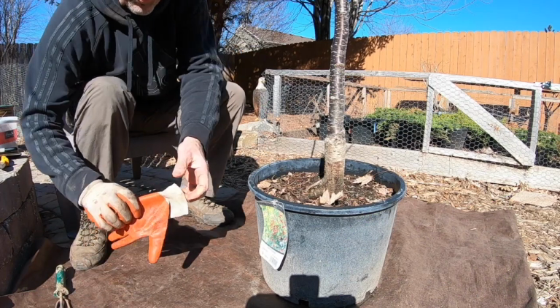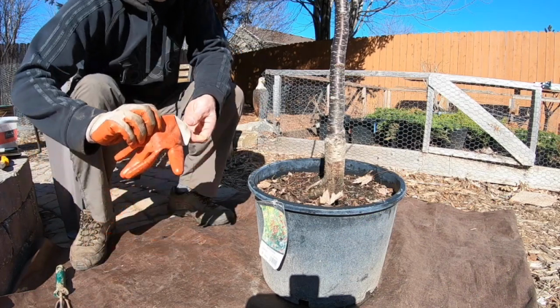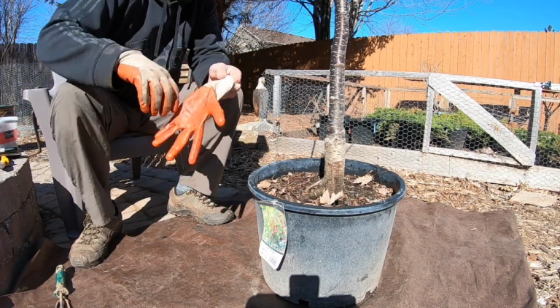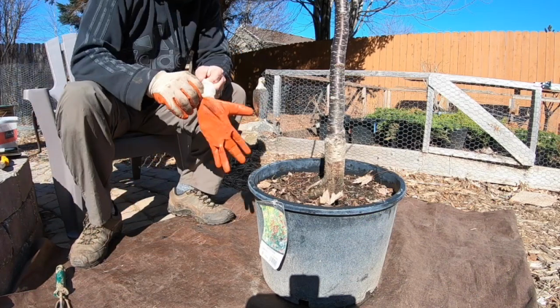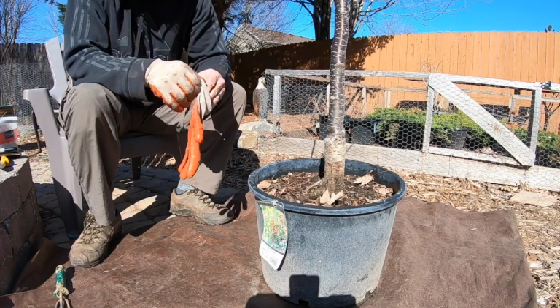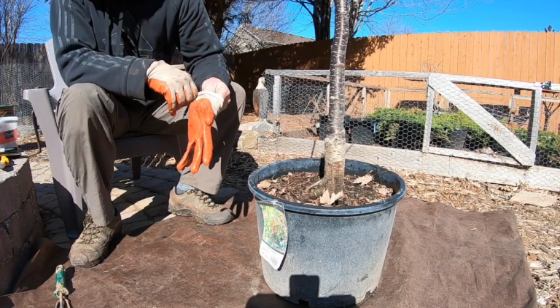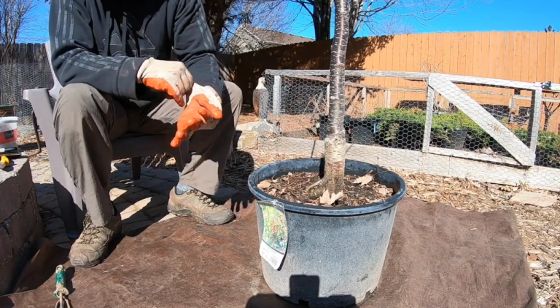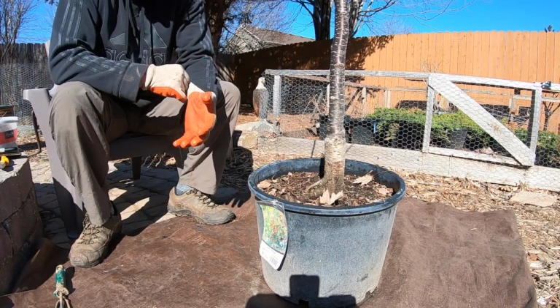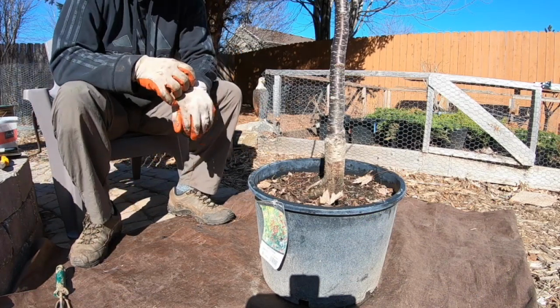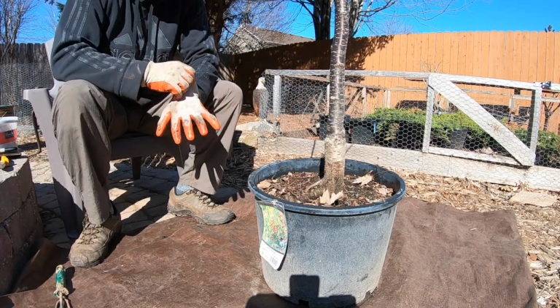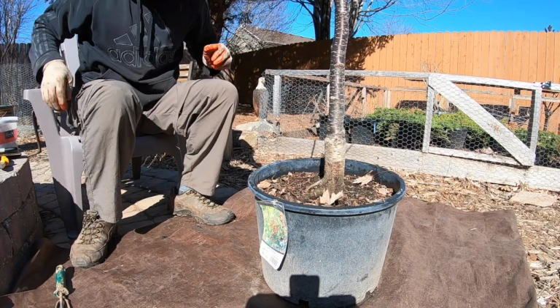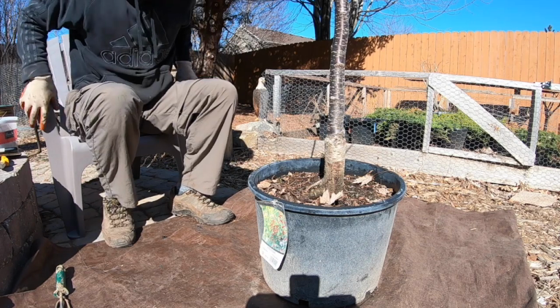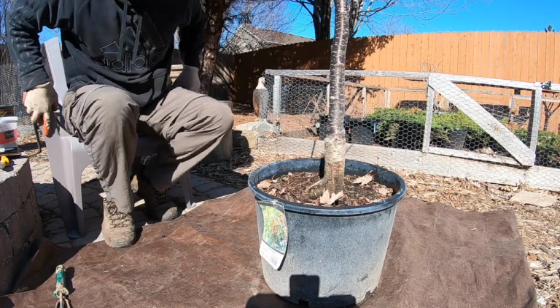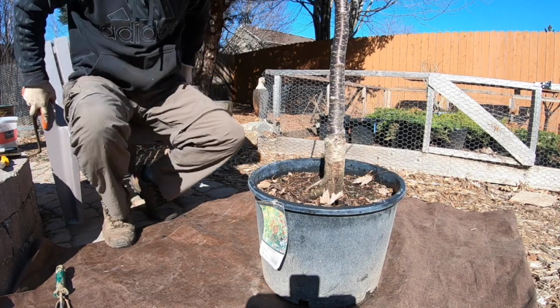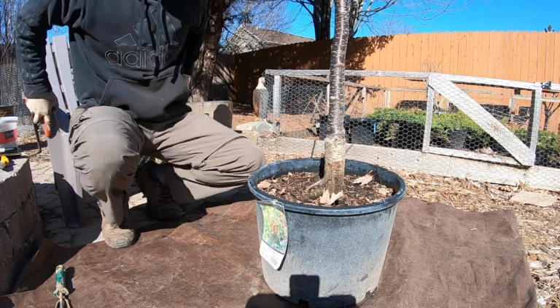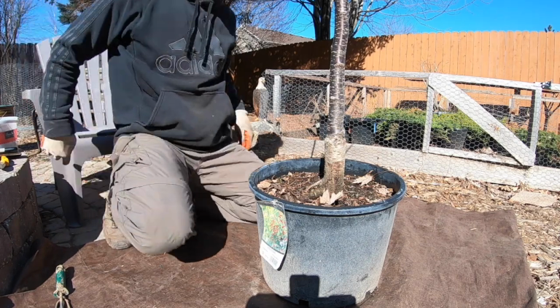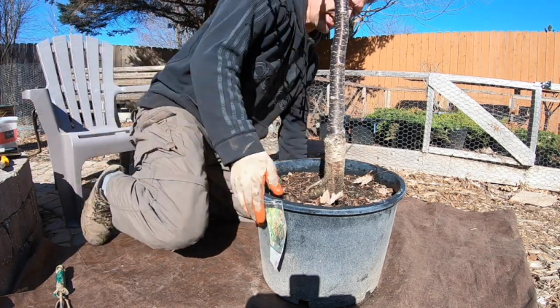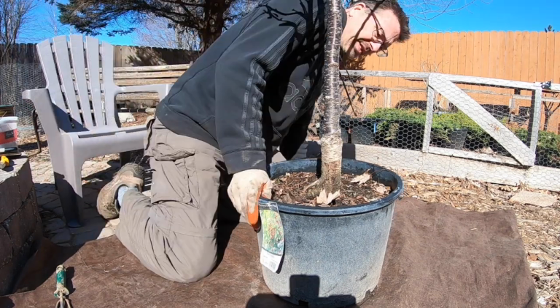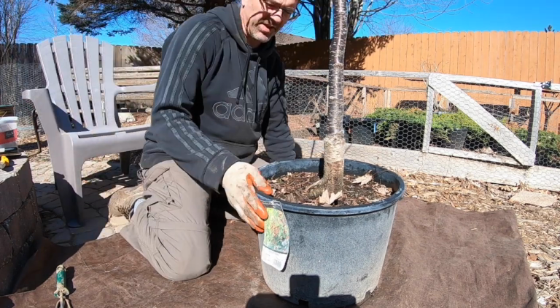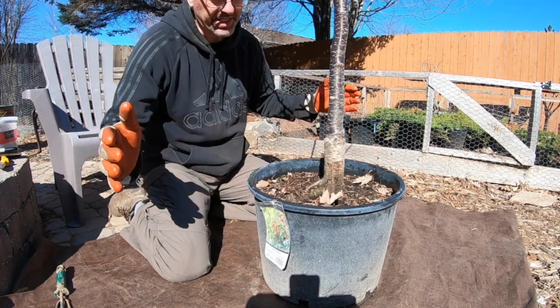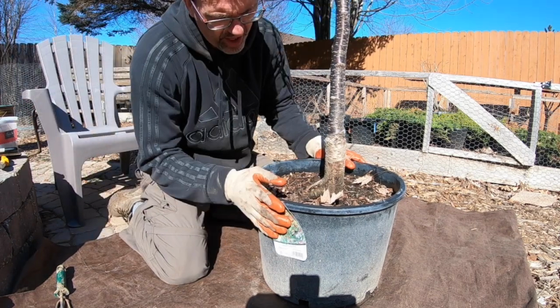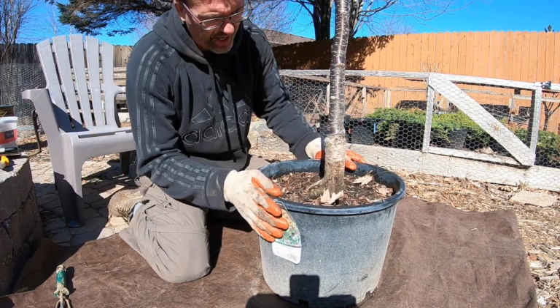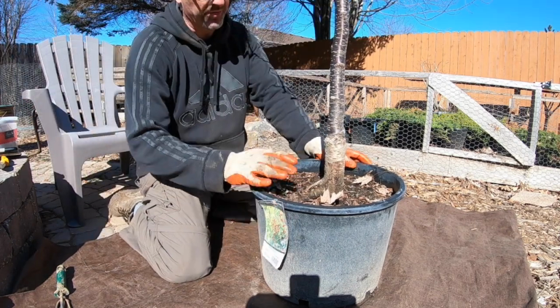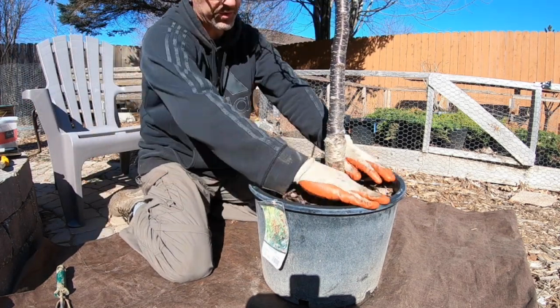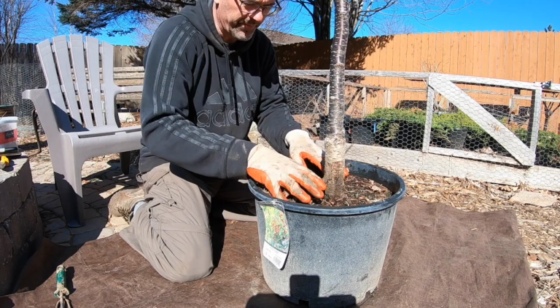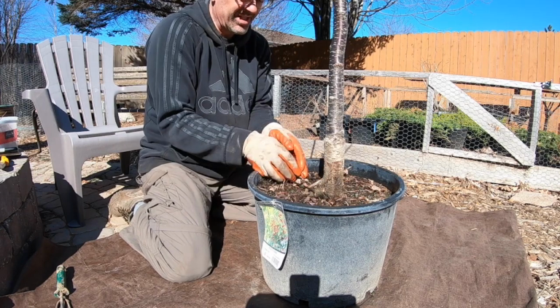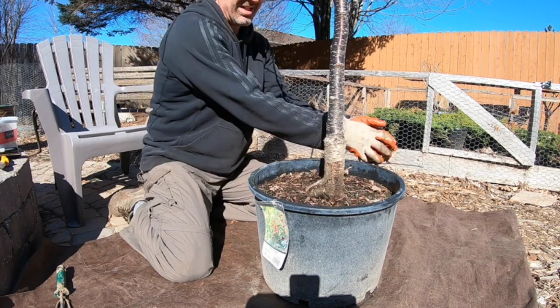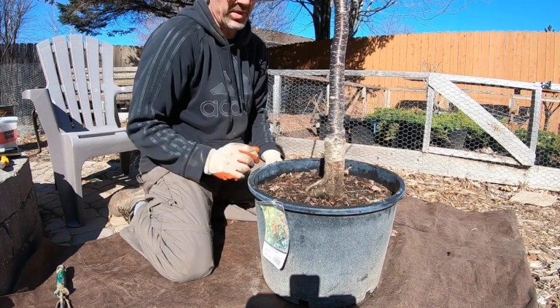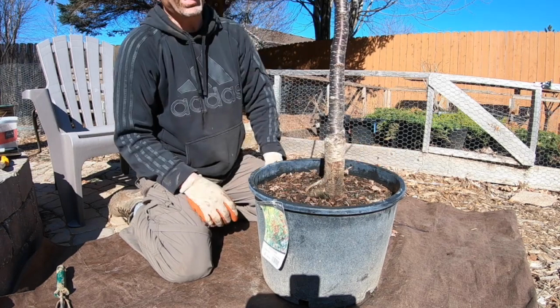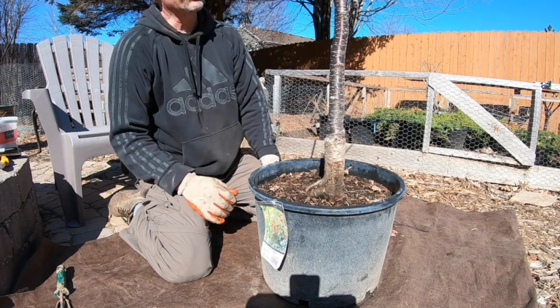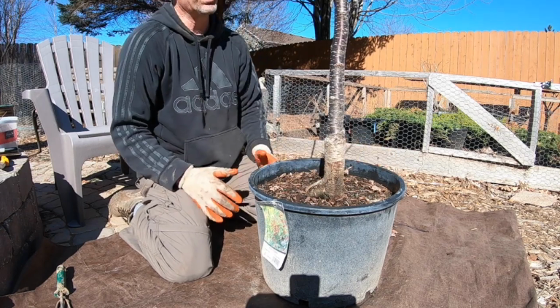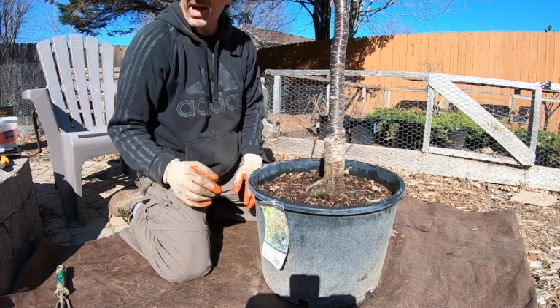I got my normal tools, but I also got some bigger tools for the anticipated size of this guy. It's in a 10-gallon pot here from the nursery, so we've got to get it out of here and fit it in a pot.